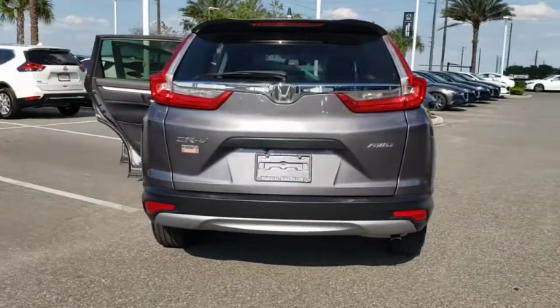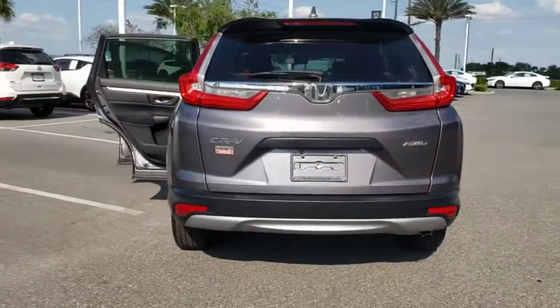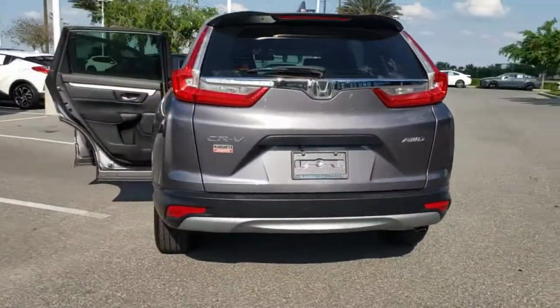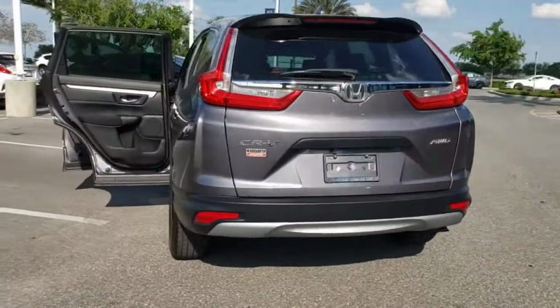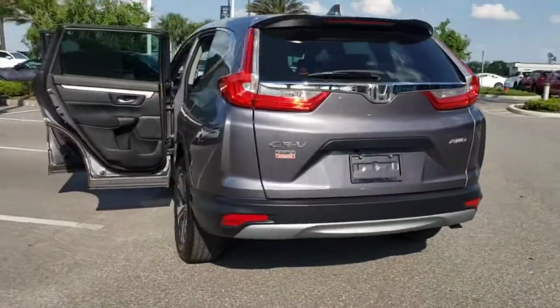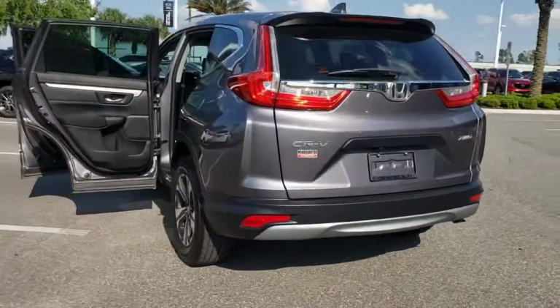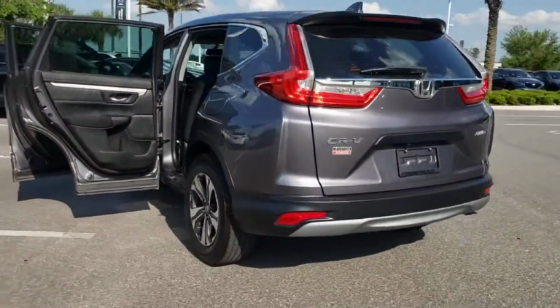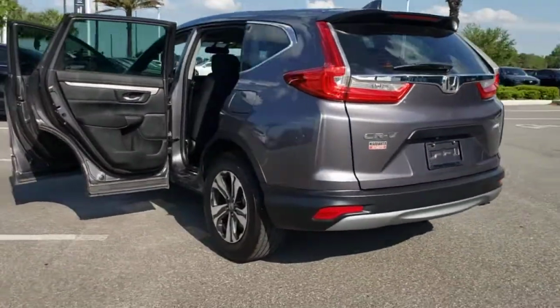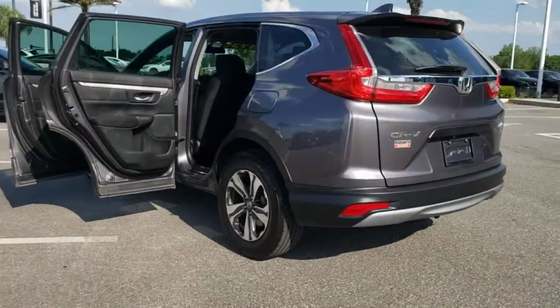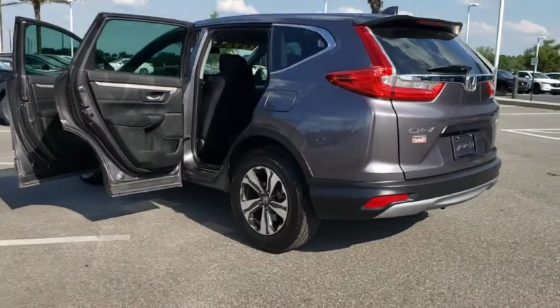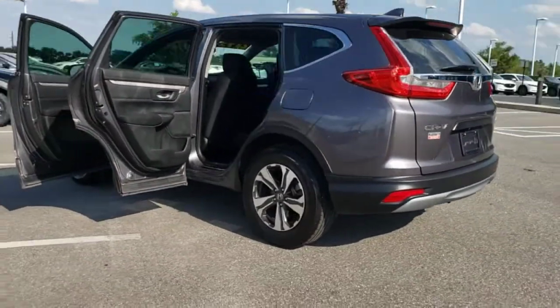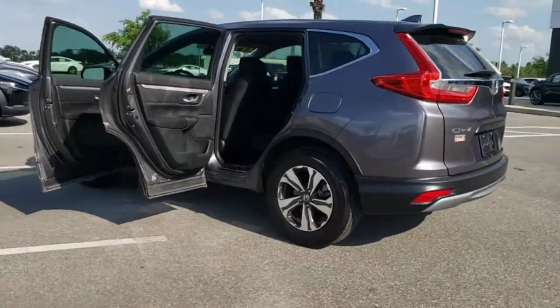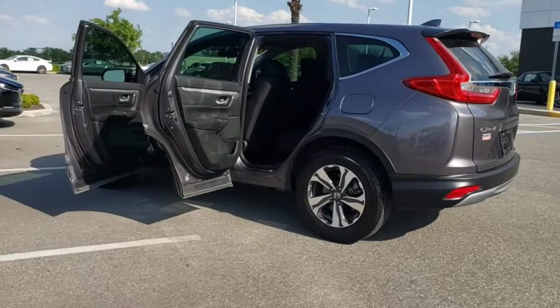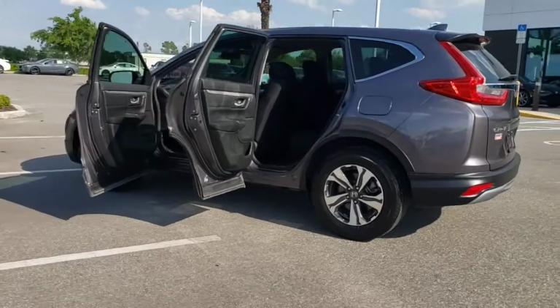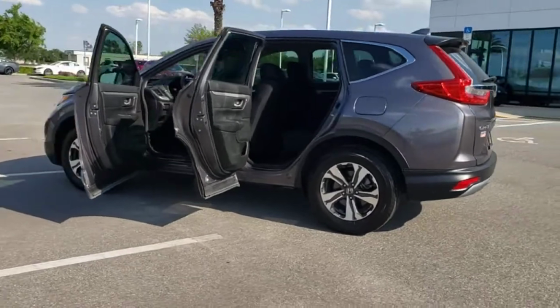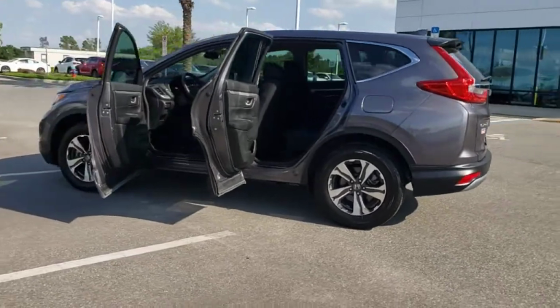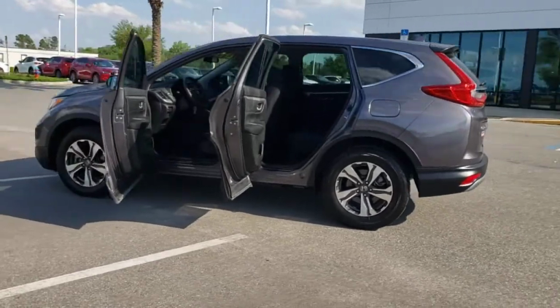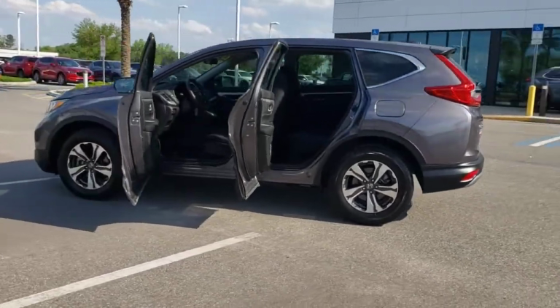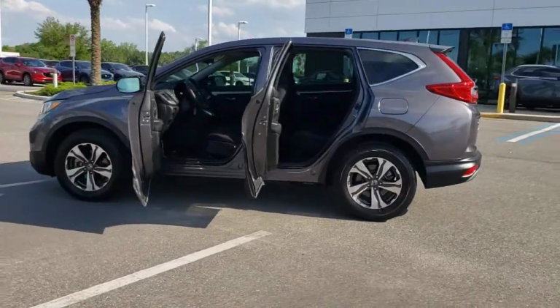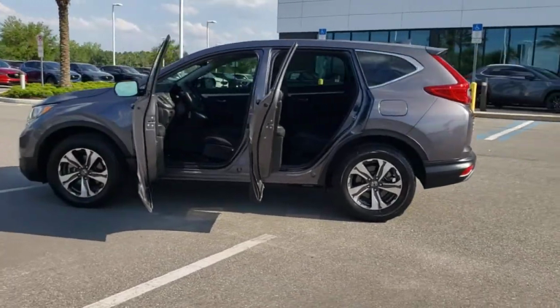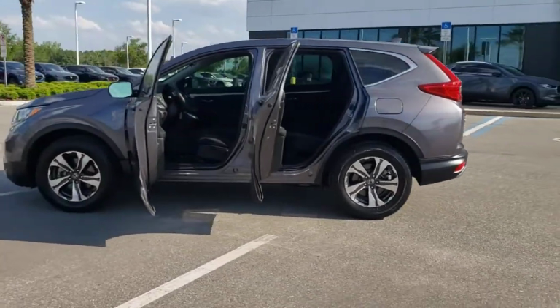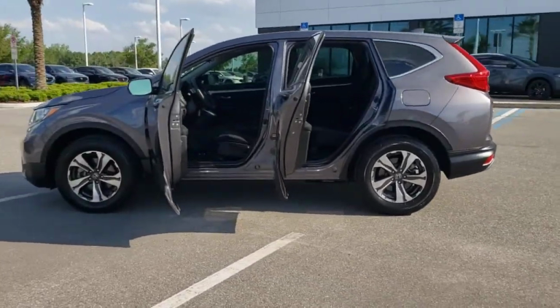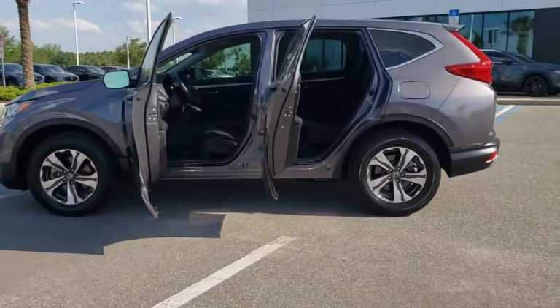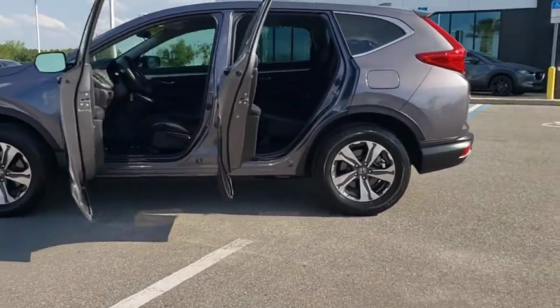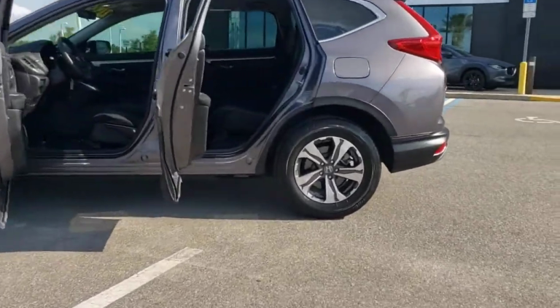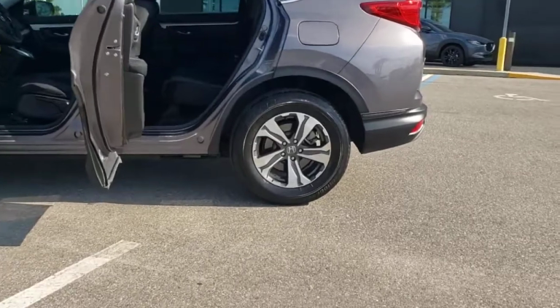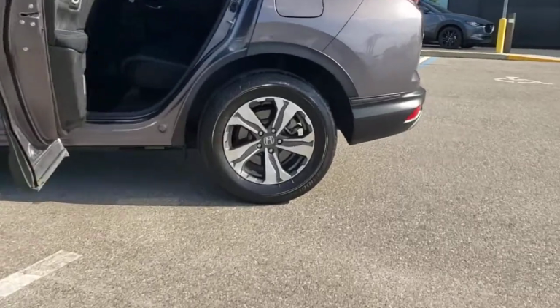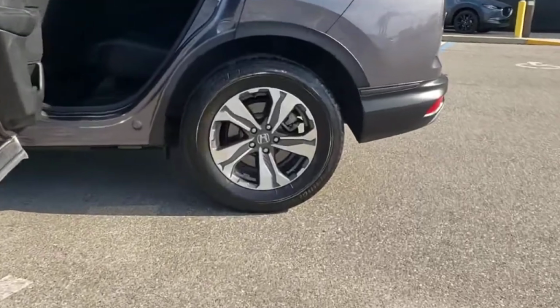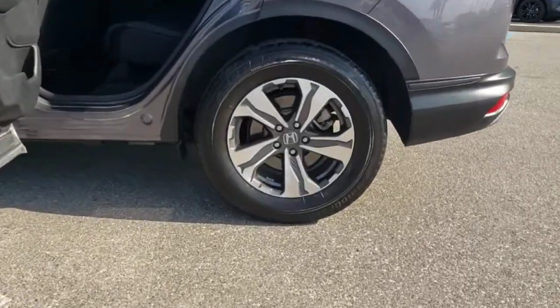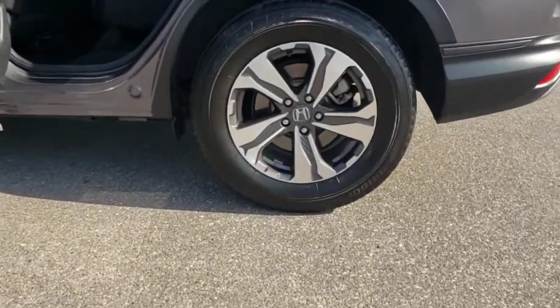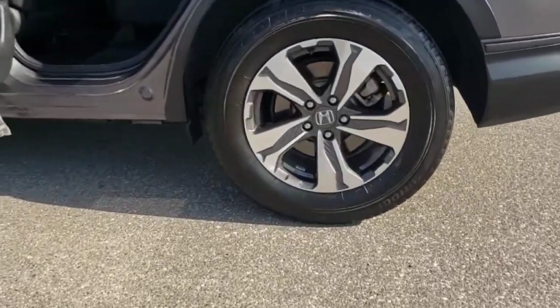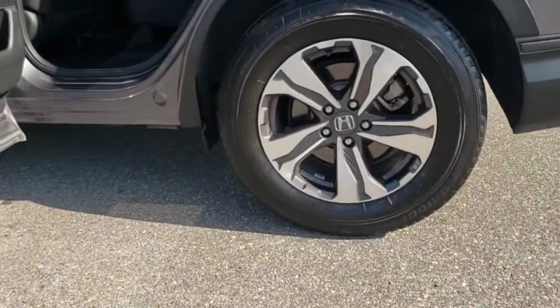Its innovative design, premium feel, all-weather capability, and advanced safety and connectivity technology sets the standard for small SUVs and crossovers. The following are some of this vehicle's highlighted options.